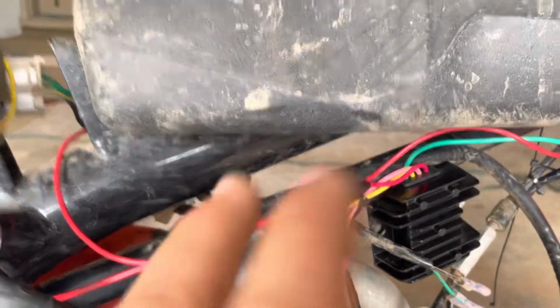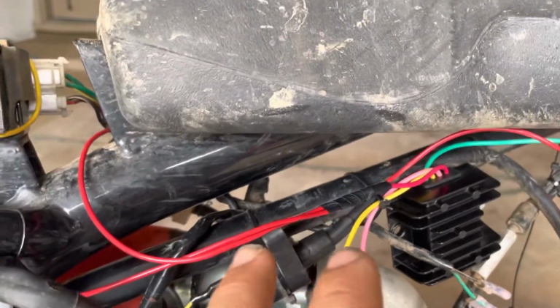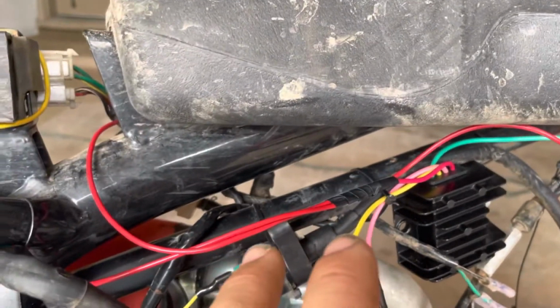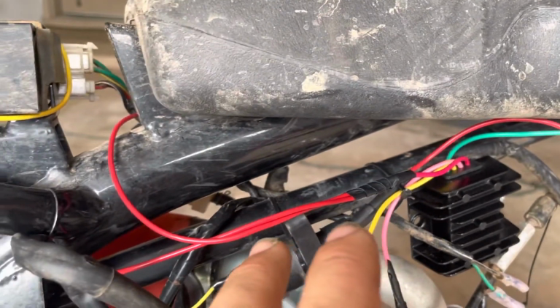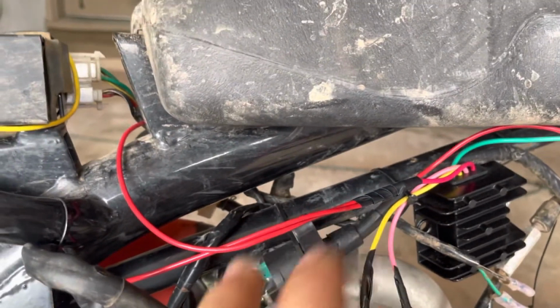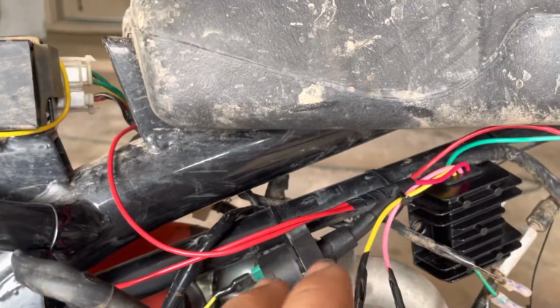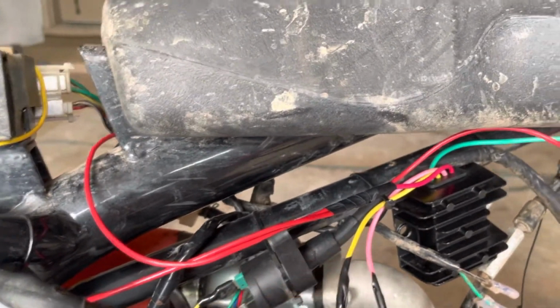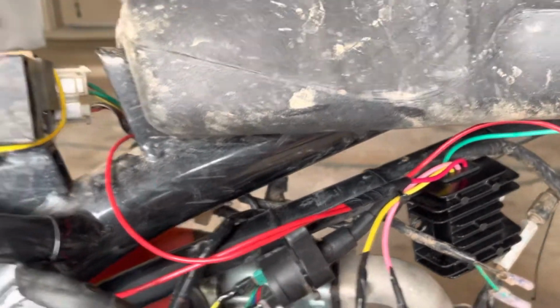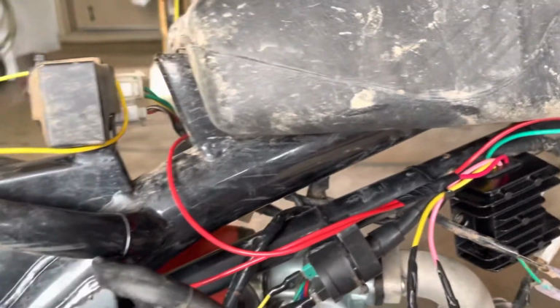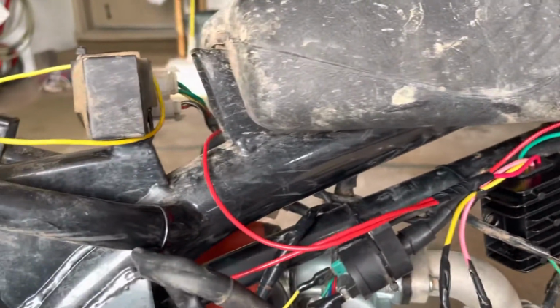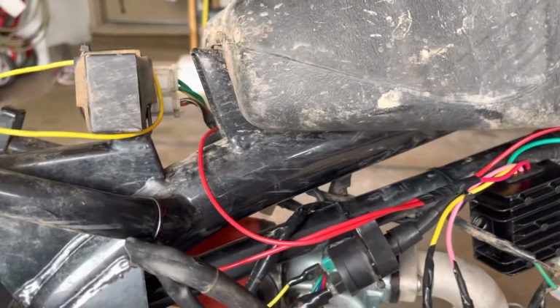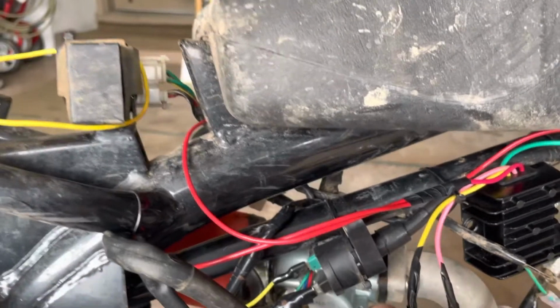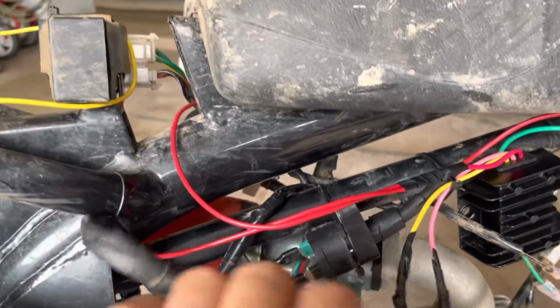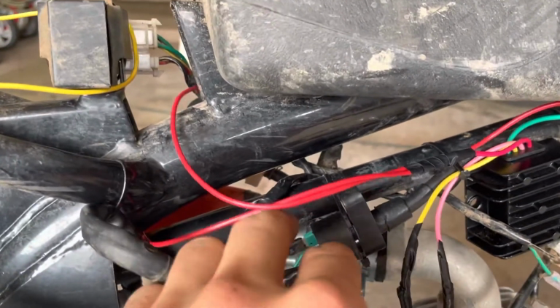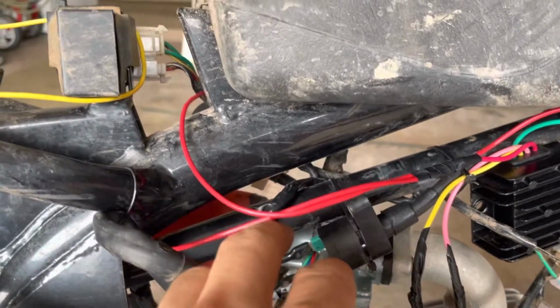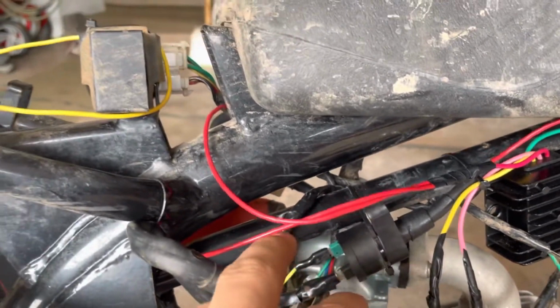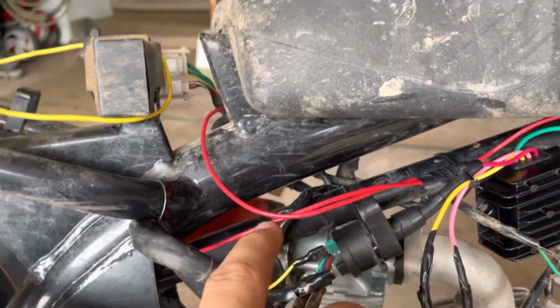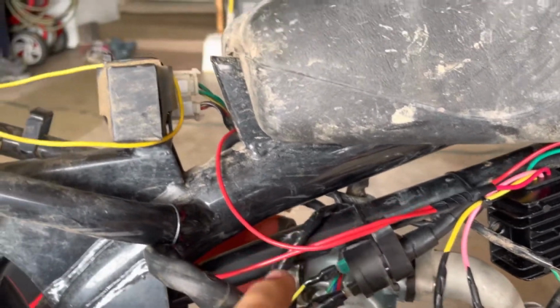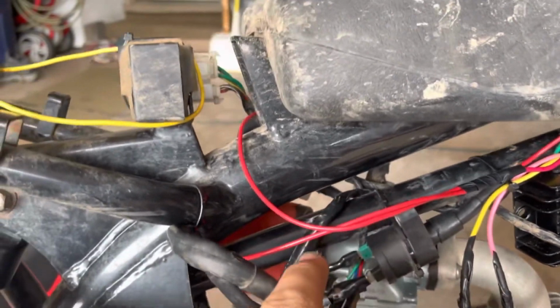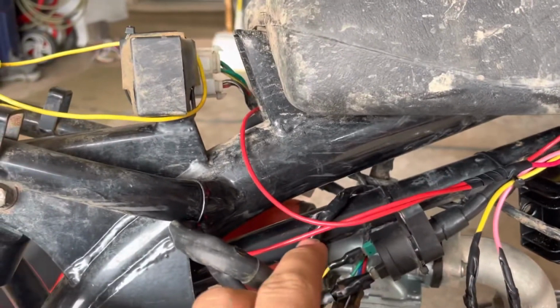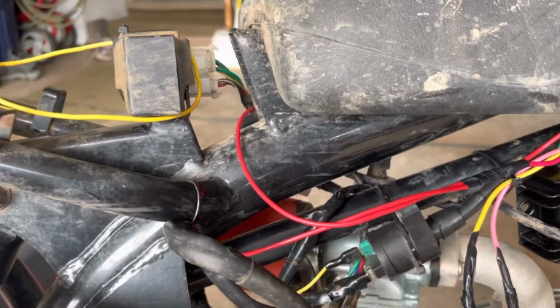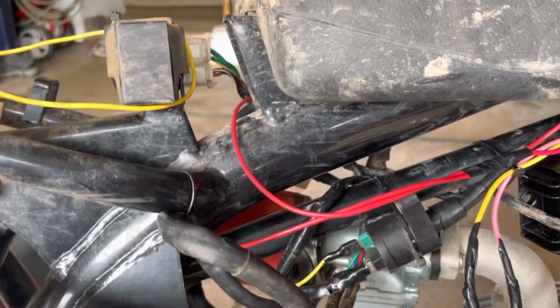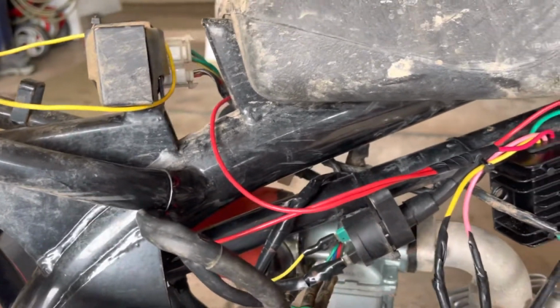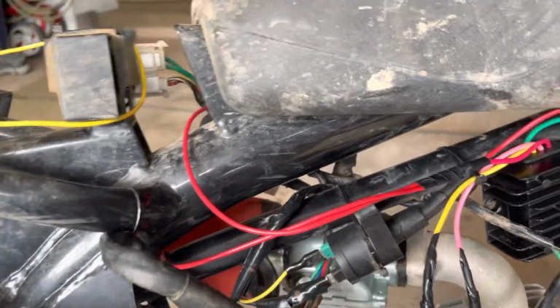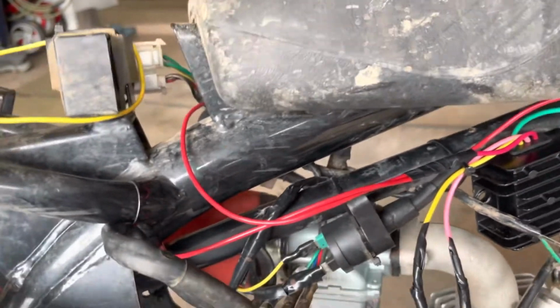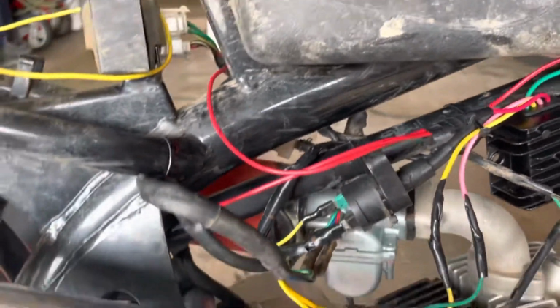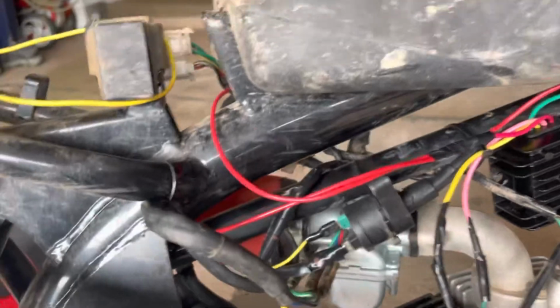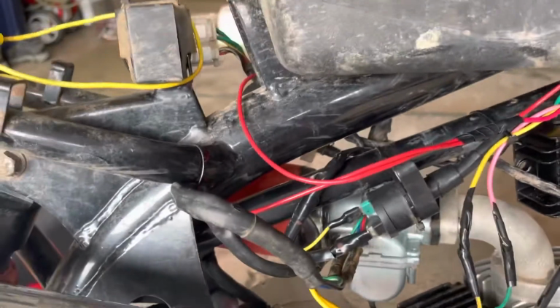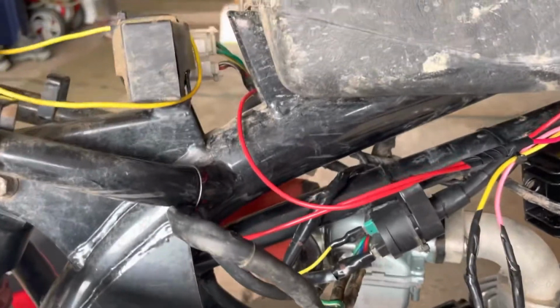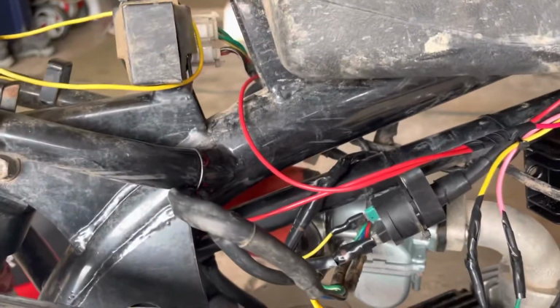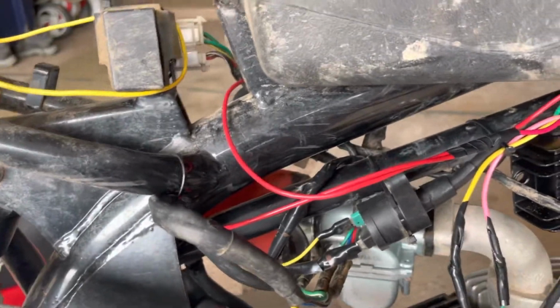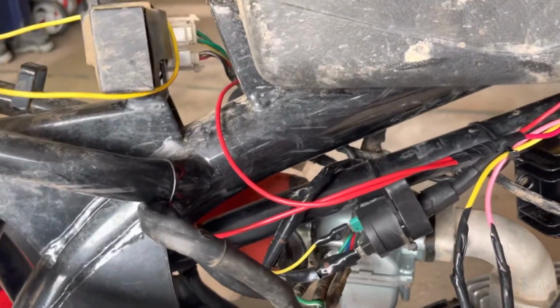You also need to run an inline fuse off this power wire right here, because if you don't and it gets too much power, it will catch fire.